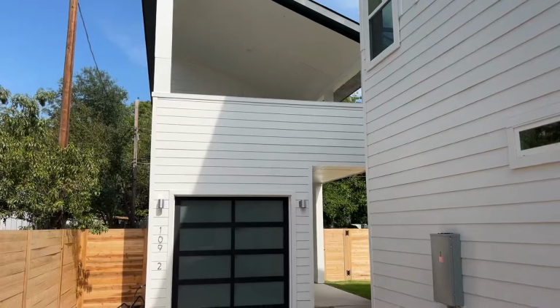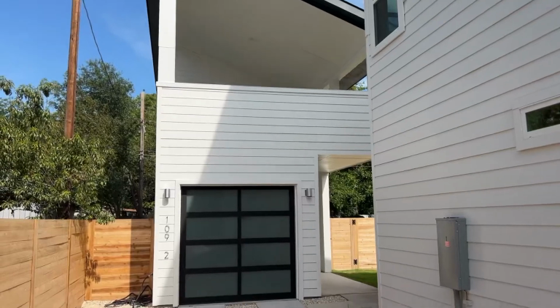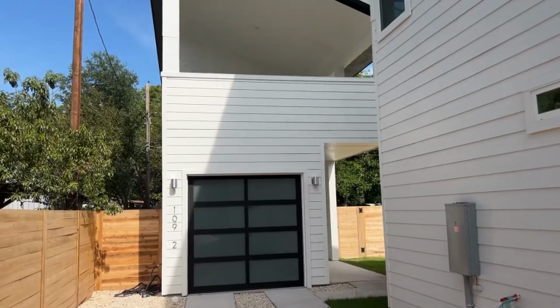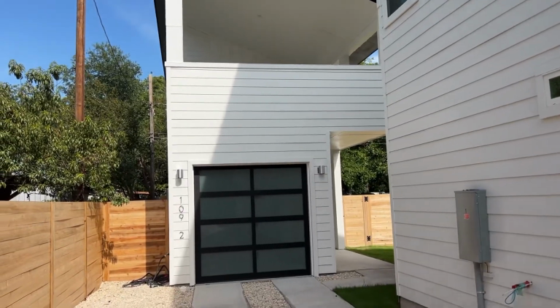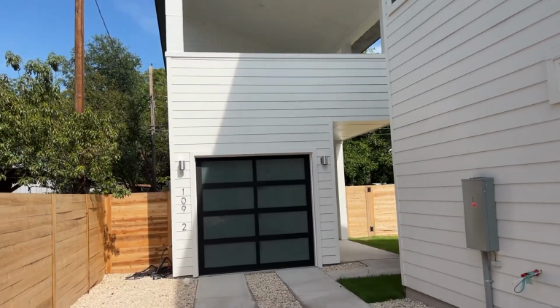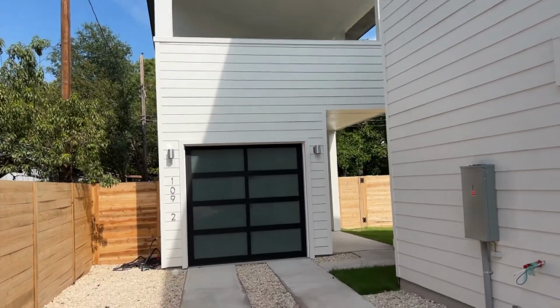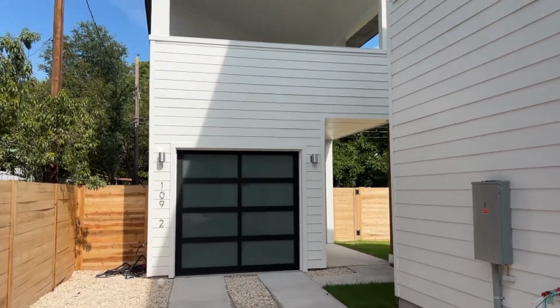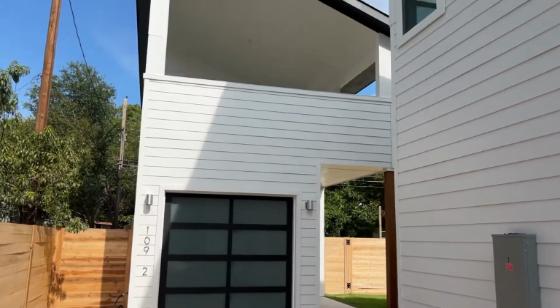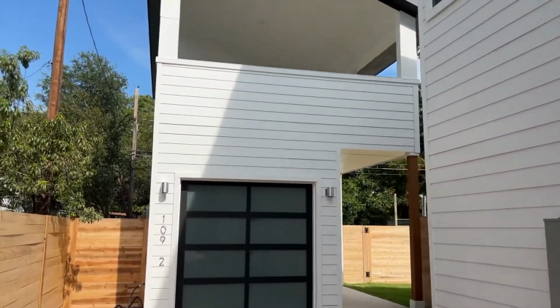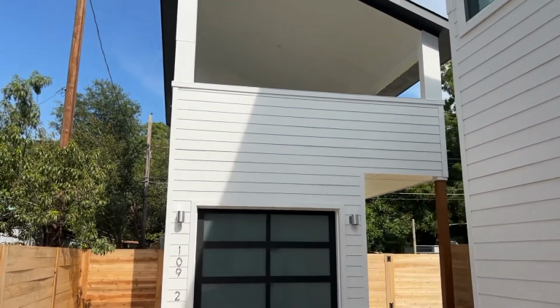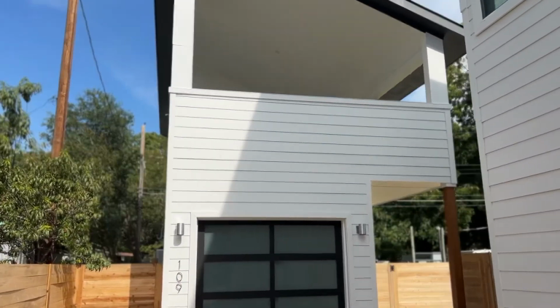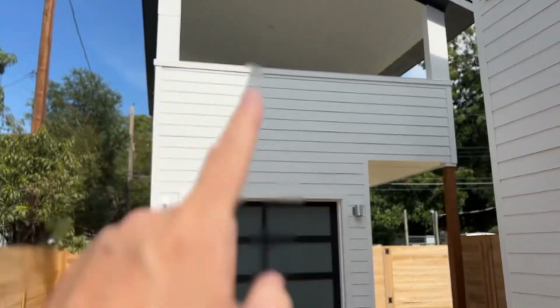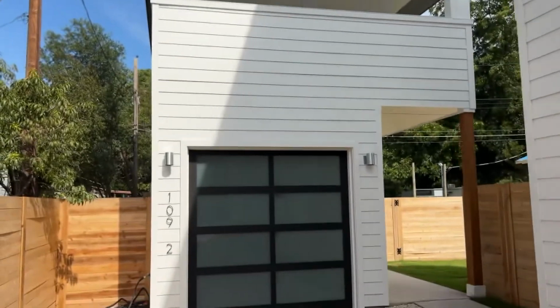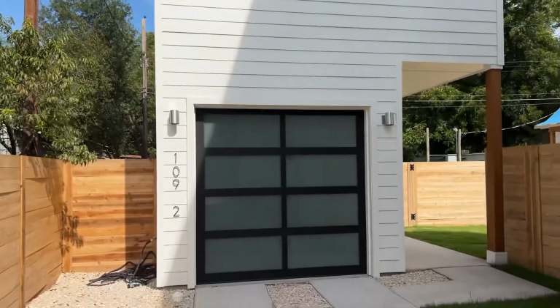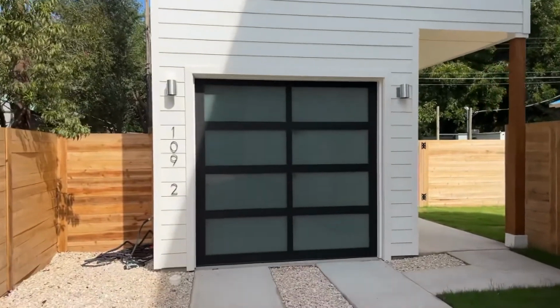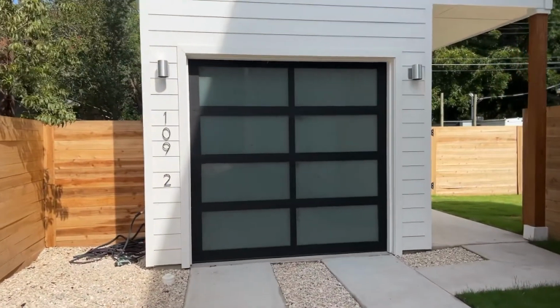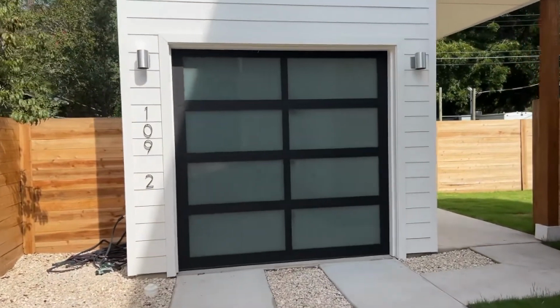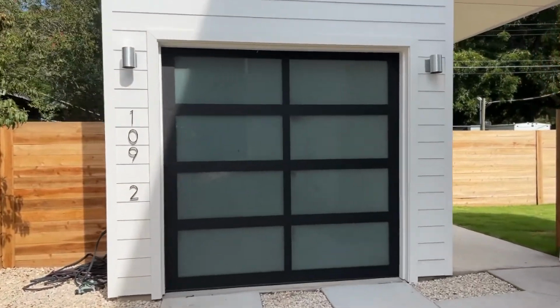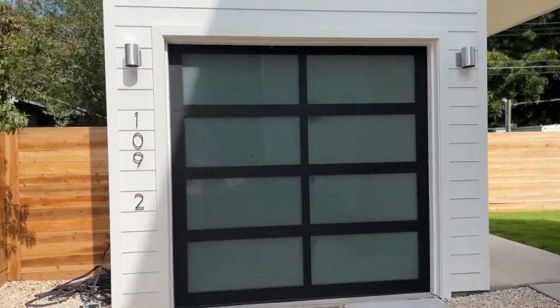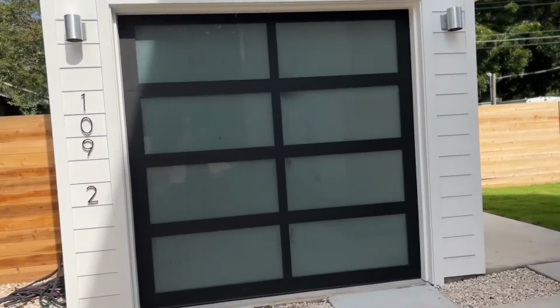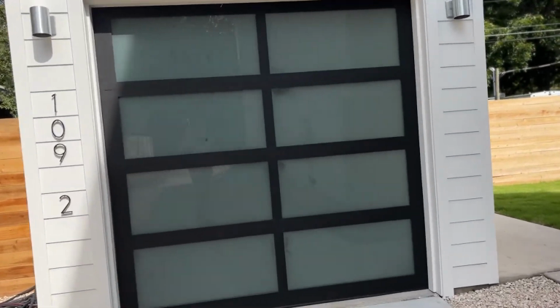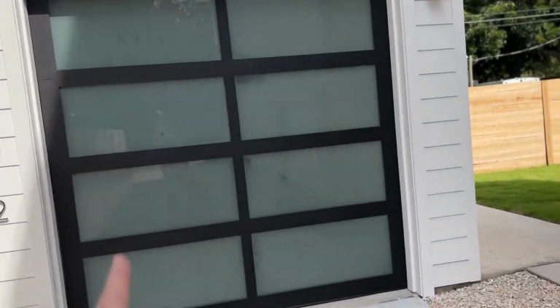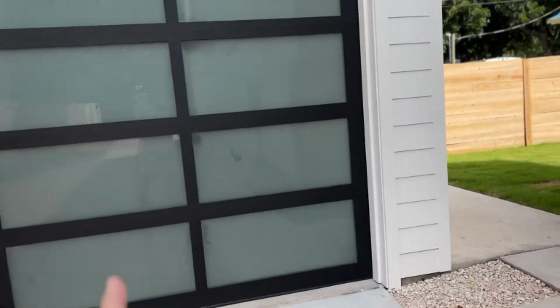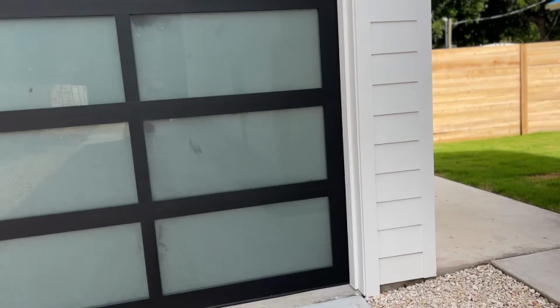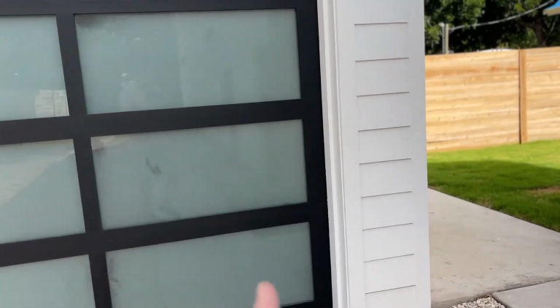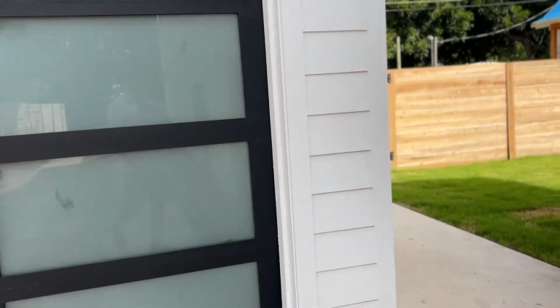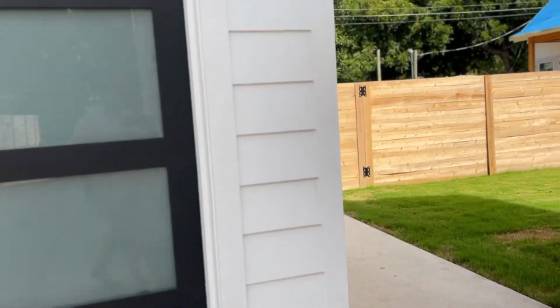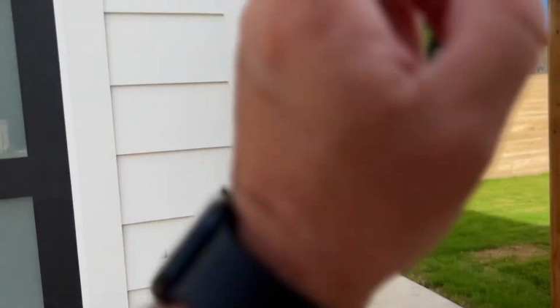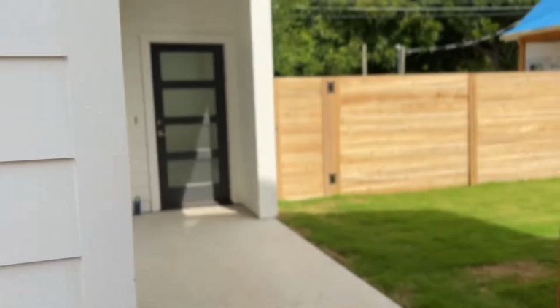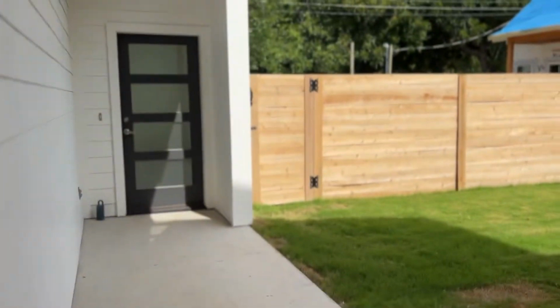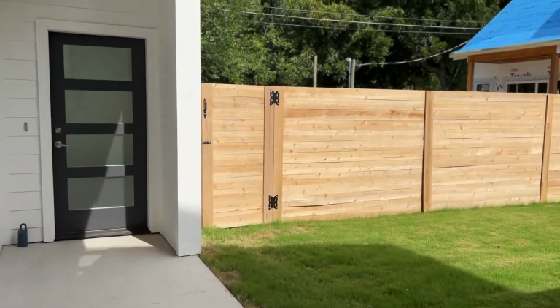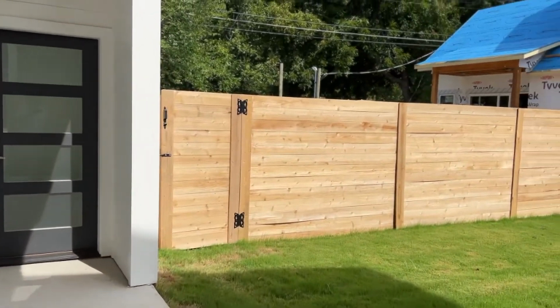We are live here at 109 Hergots, and this is unit number two. I love this outside deck here, and it's one of the few two-bedroom, two-baths that actually has a garage and a yard. I like that a lot.